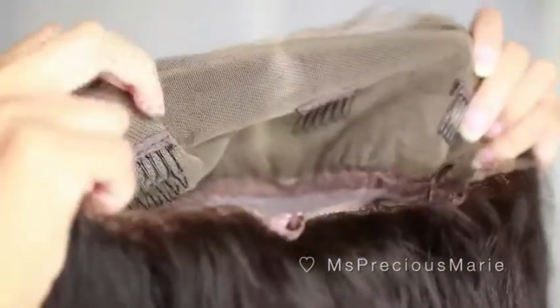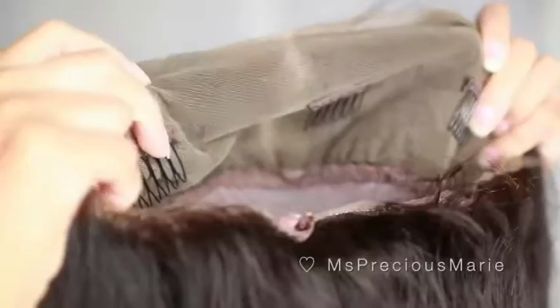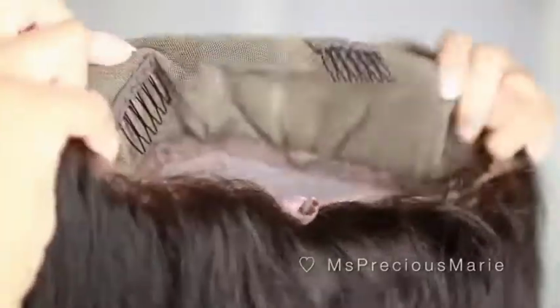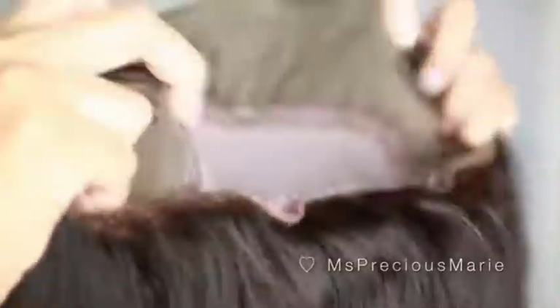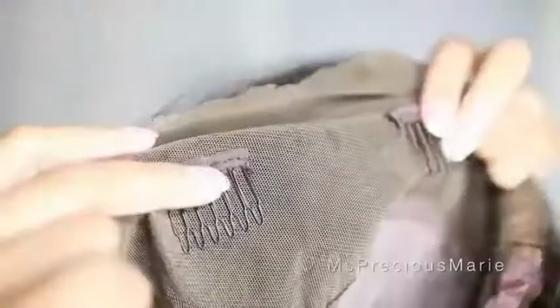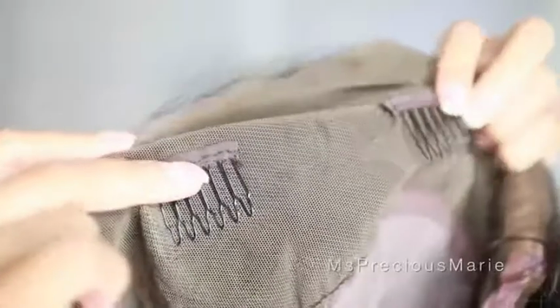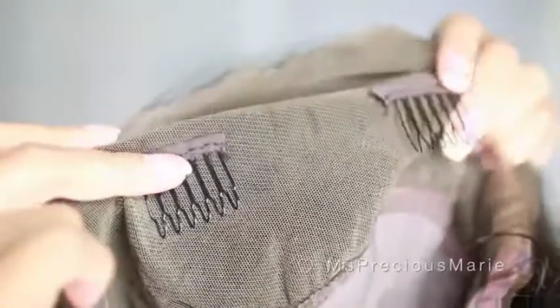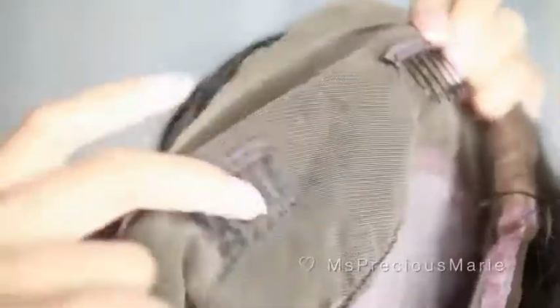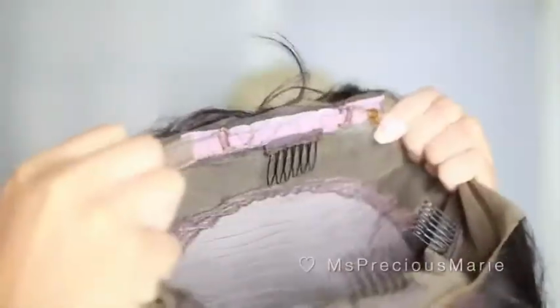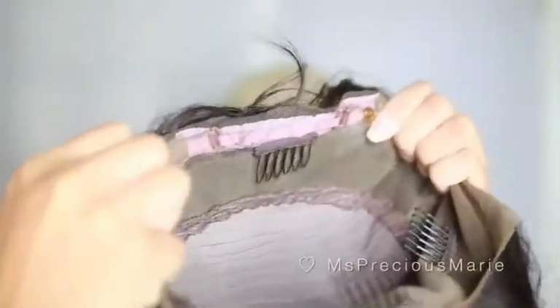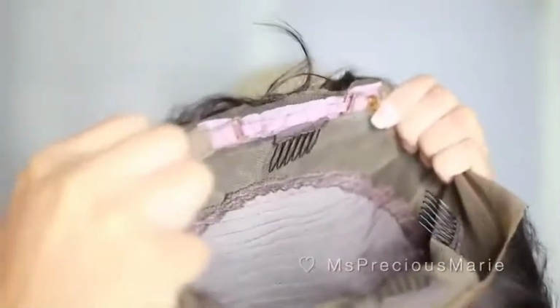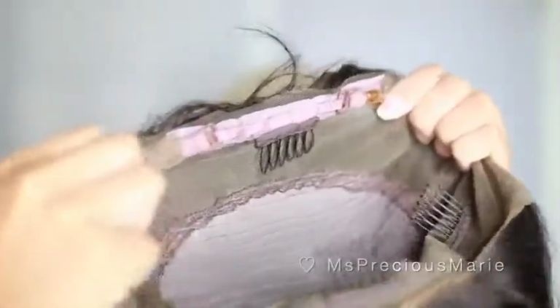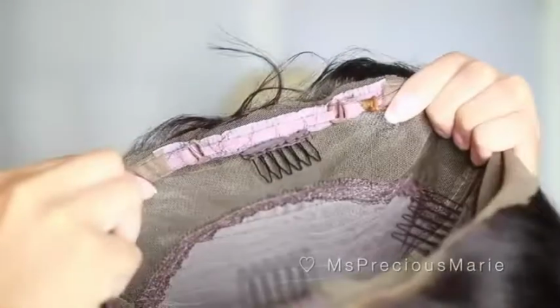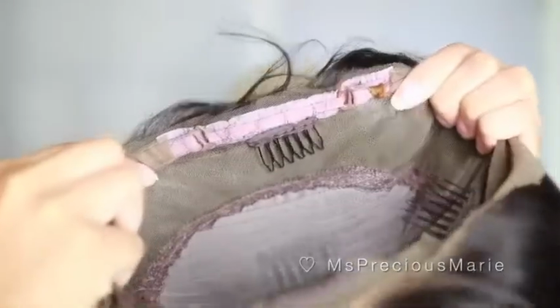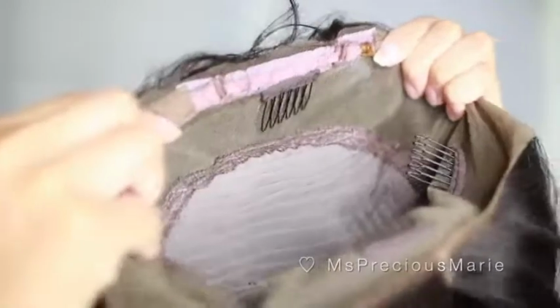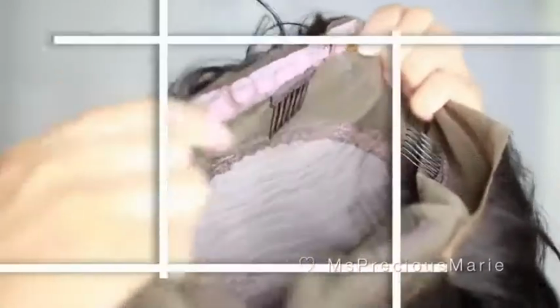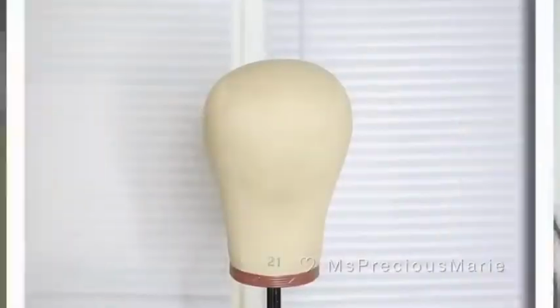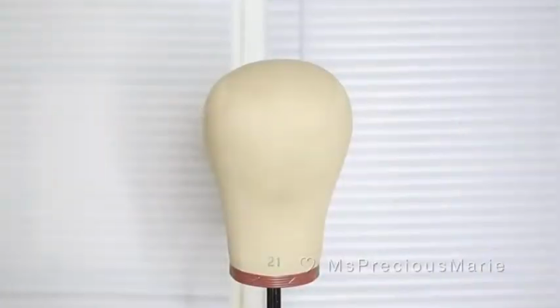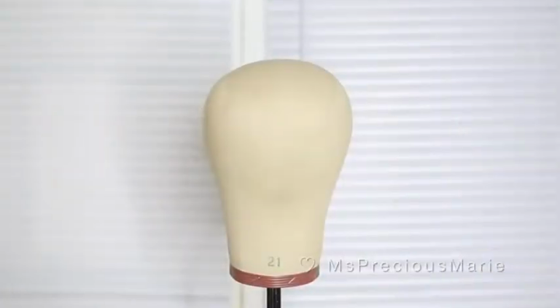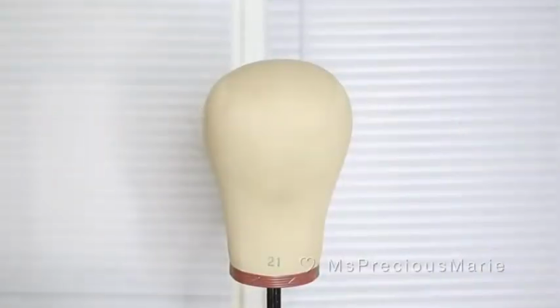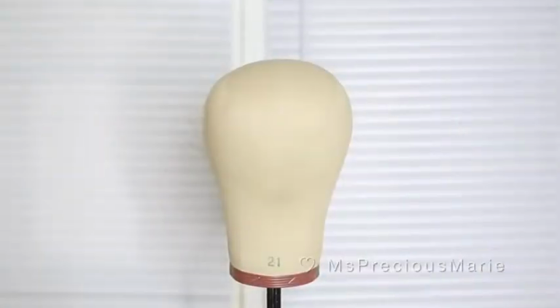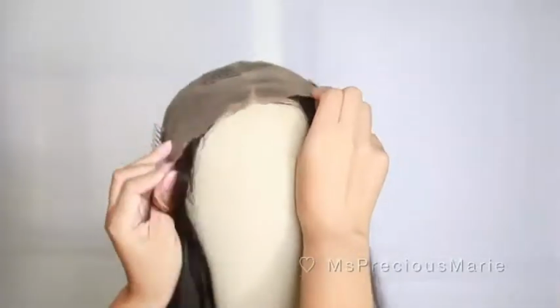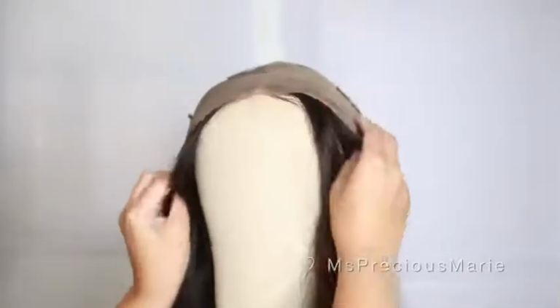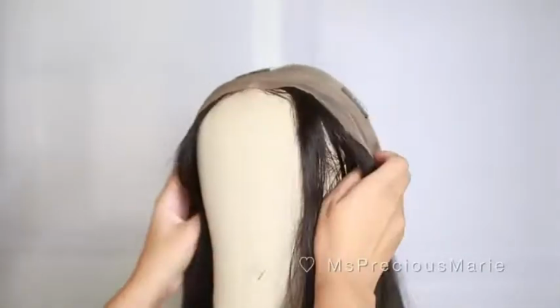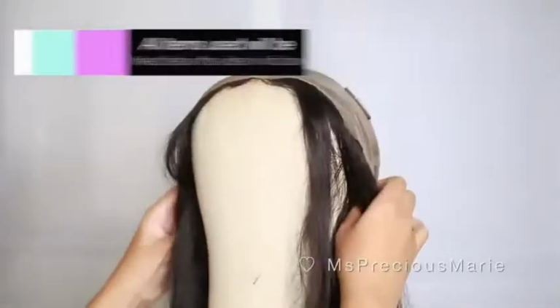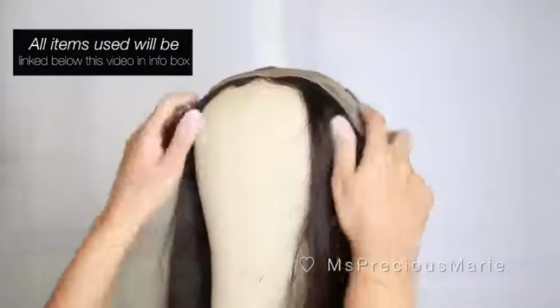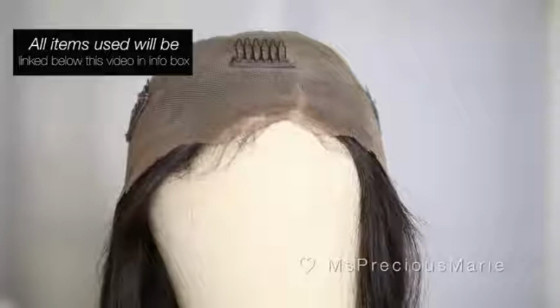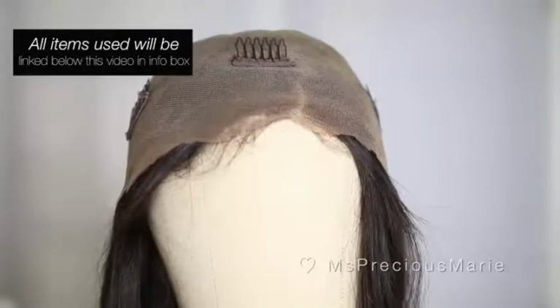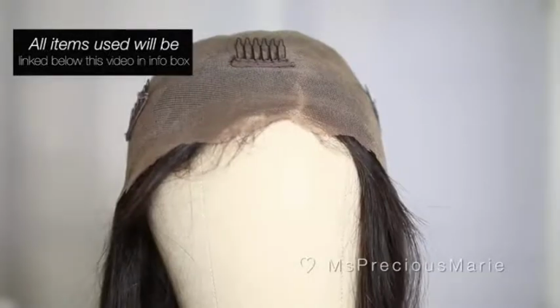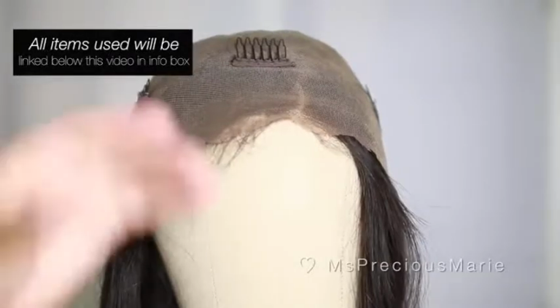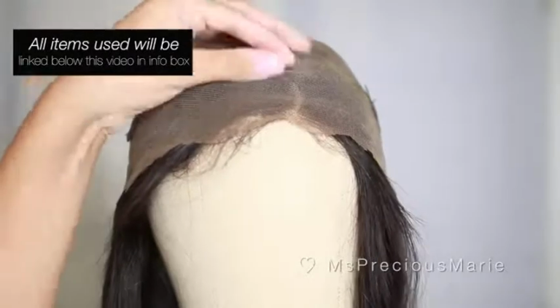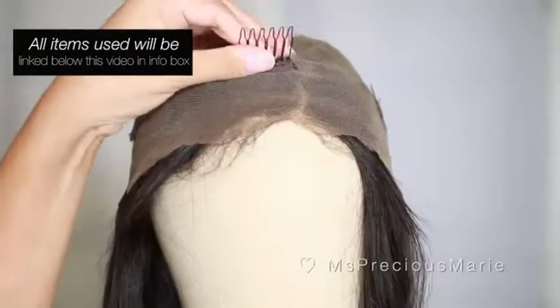This is a glueless cap — it does come with combs and adjustable straps. When I'm working with my wigs I like to use a canvas head, a foam head, or any type of mannequin head that you can get a hold of, which would be very helpful.